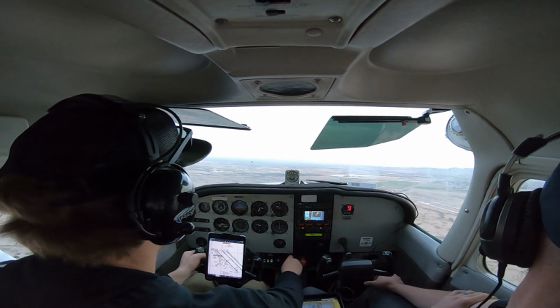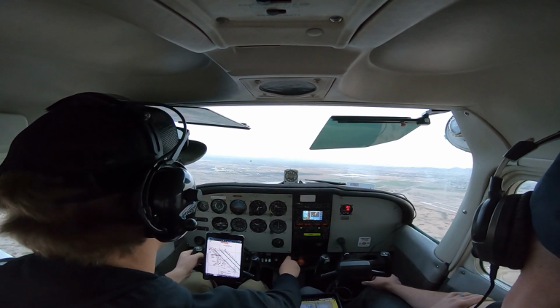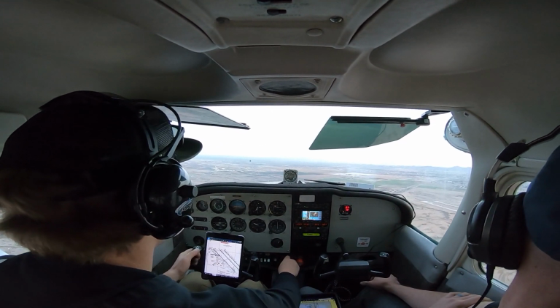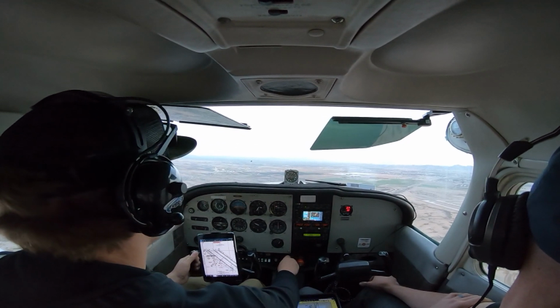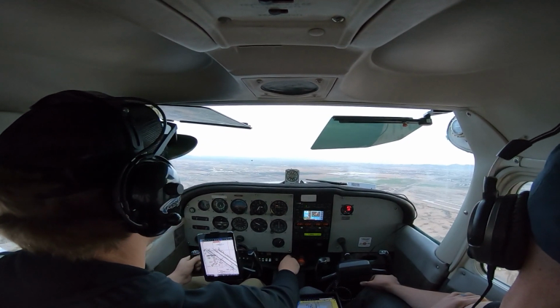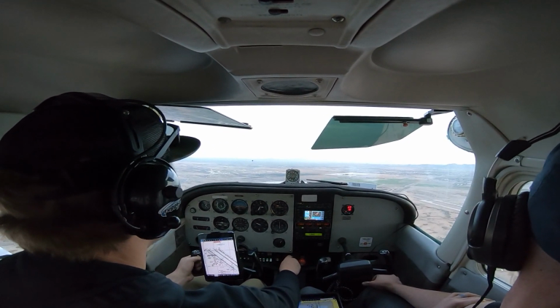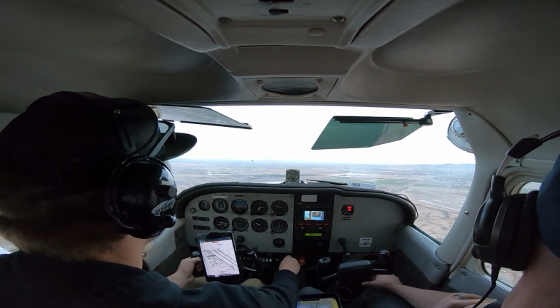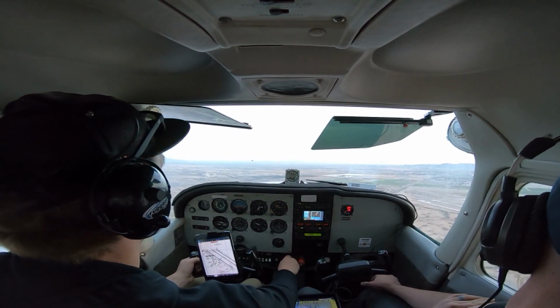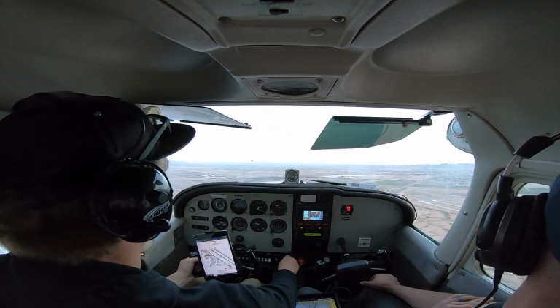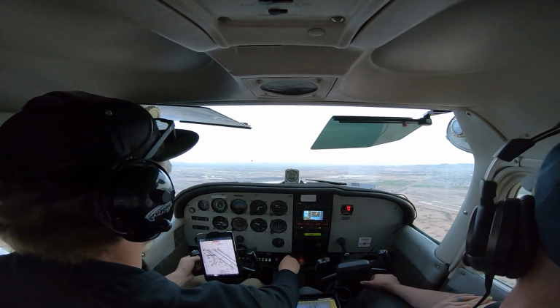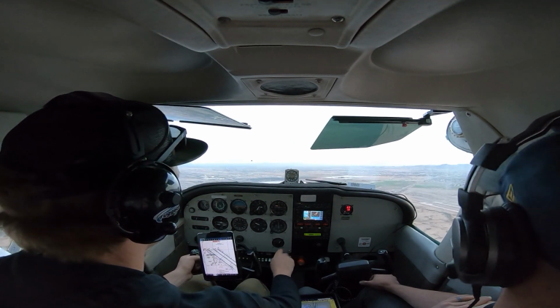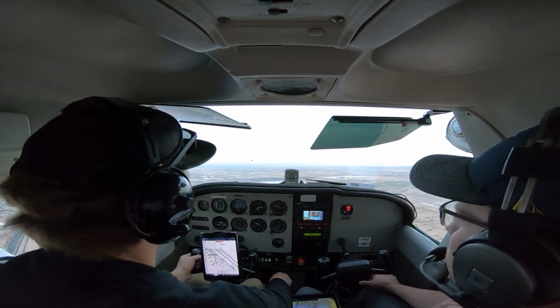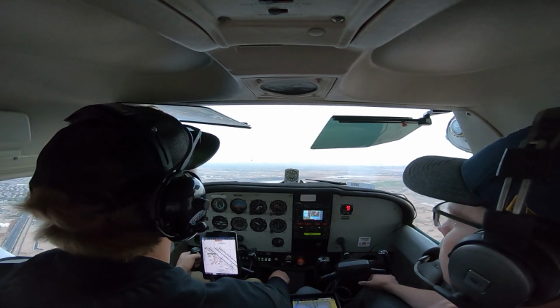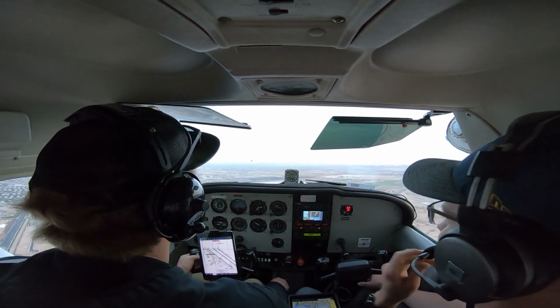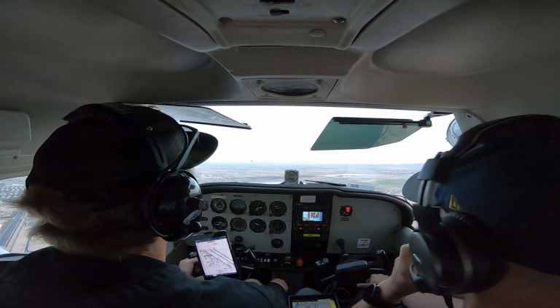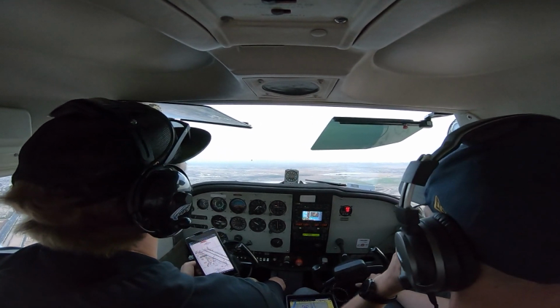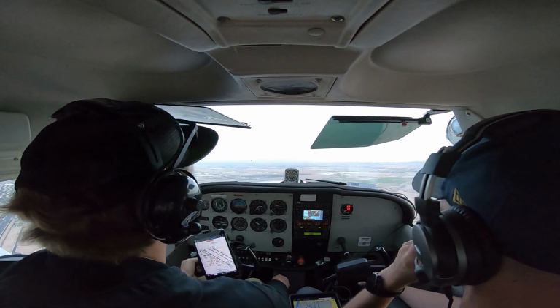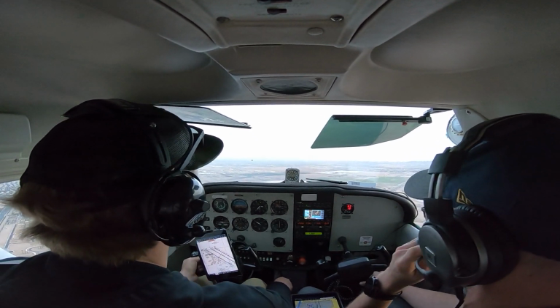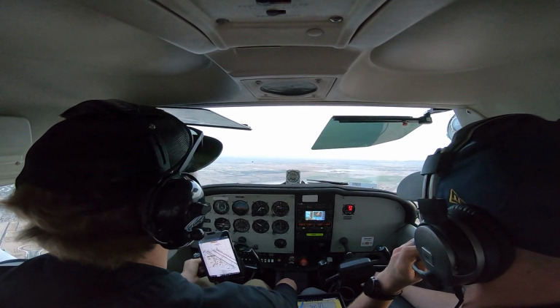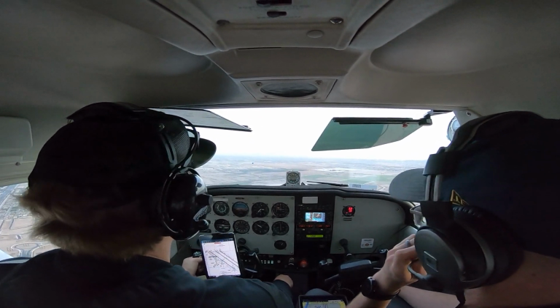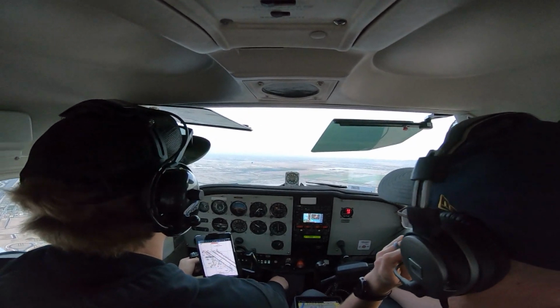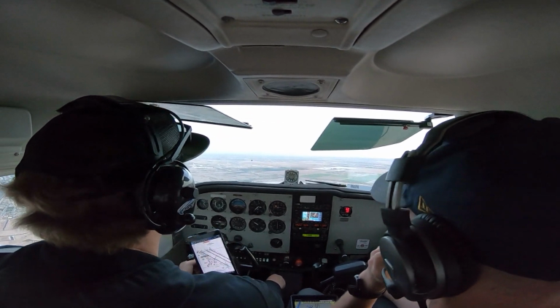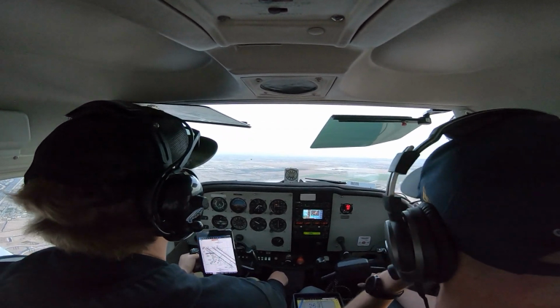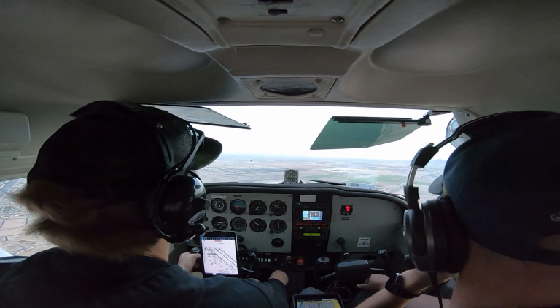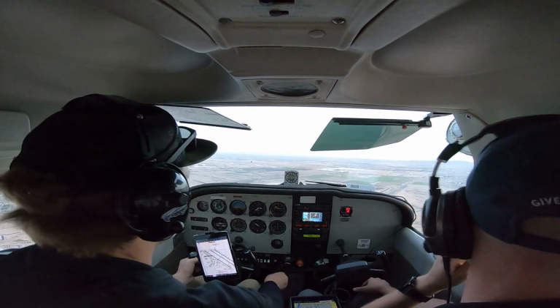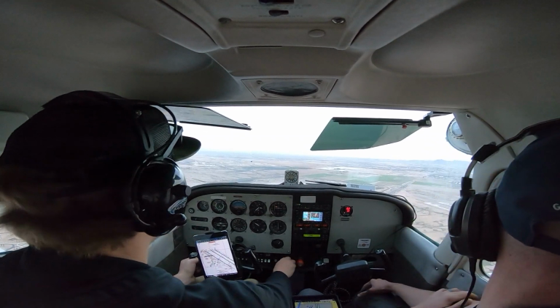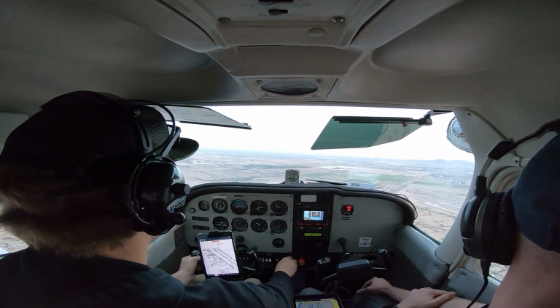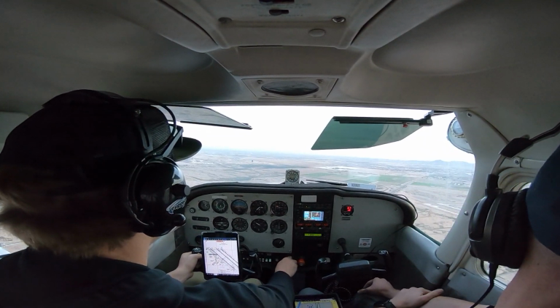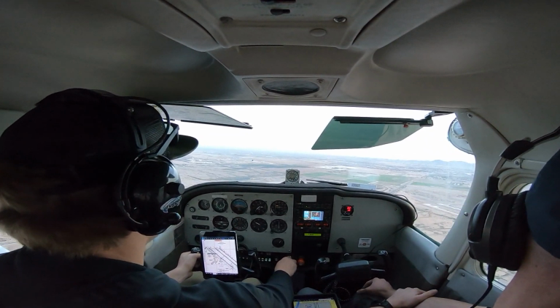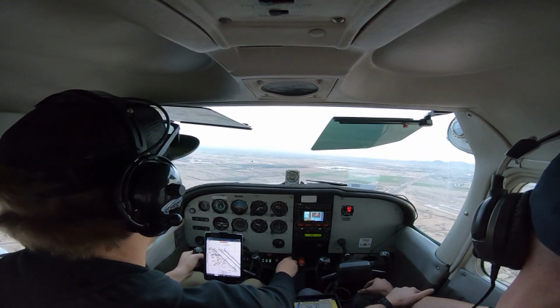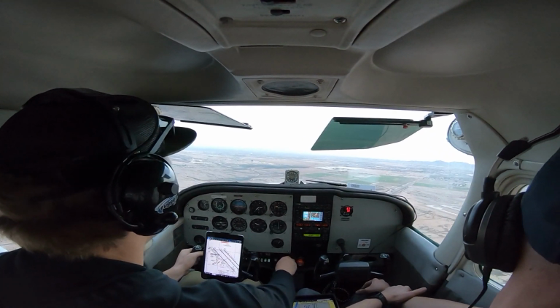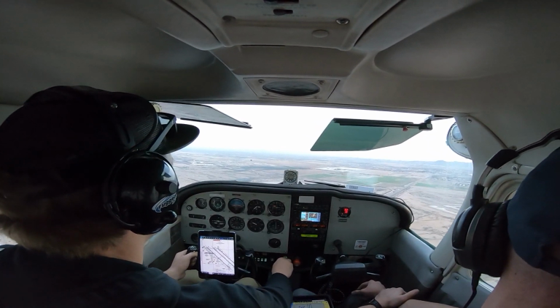Cessna 94618, enter left base, runway 30 left, you're going to follow a Seminole on a one-and-a-half mile left base.